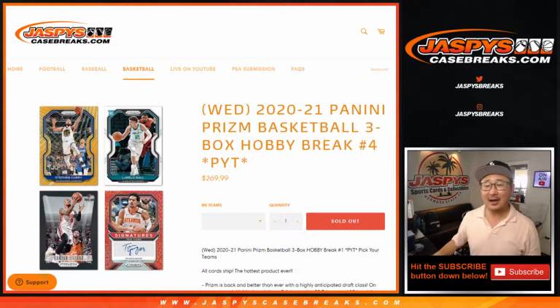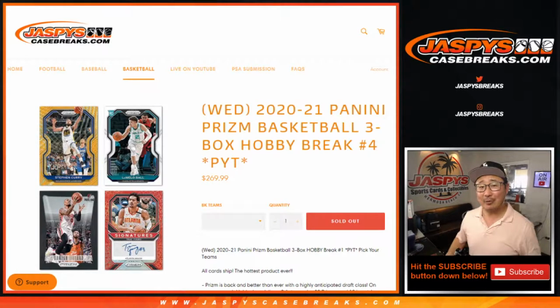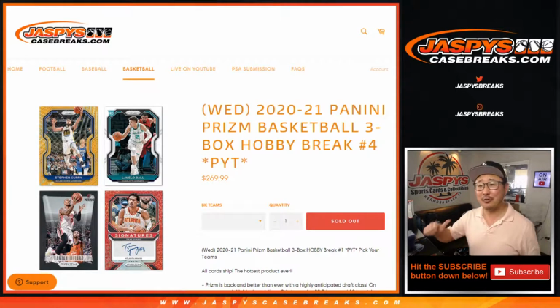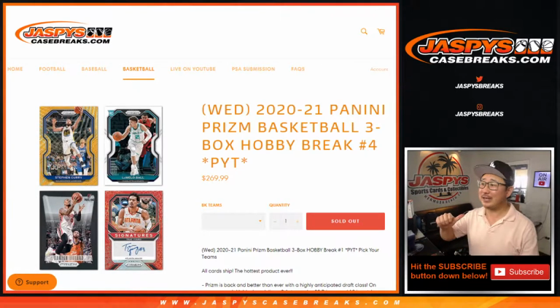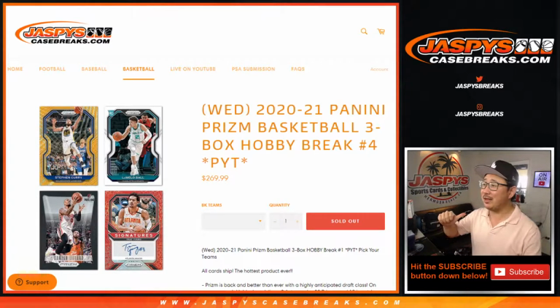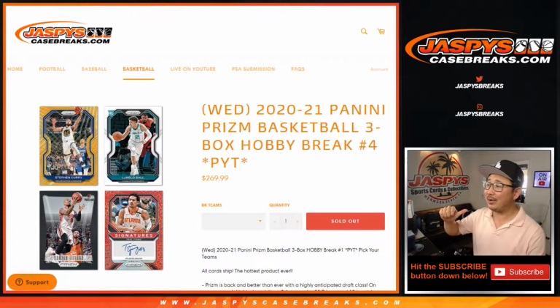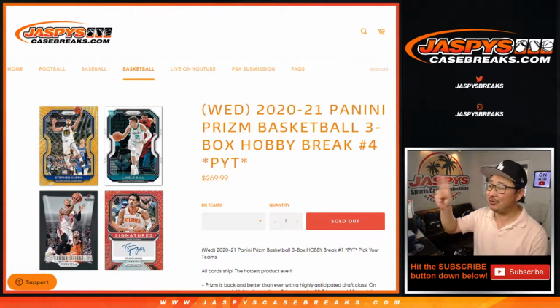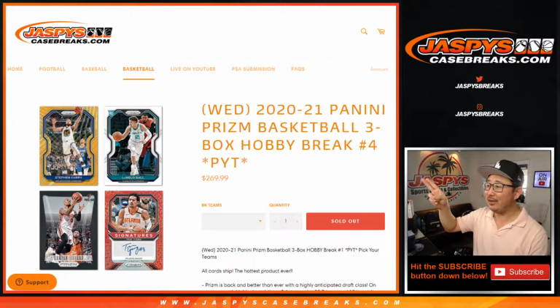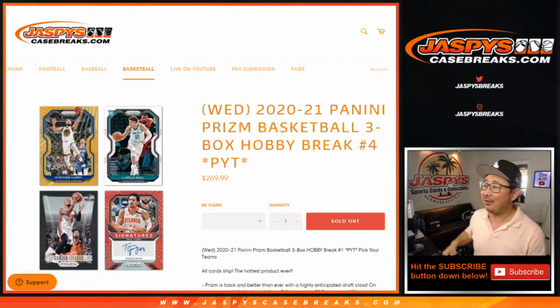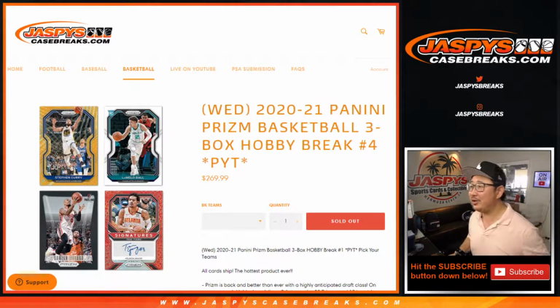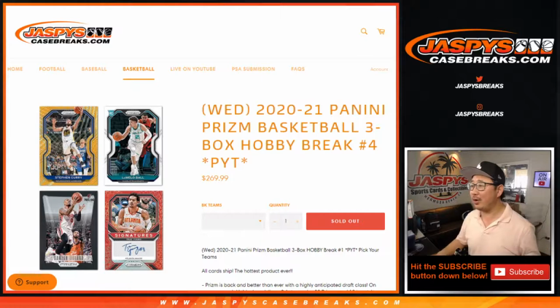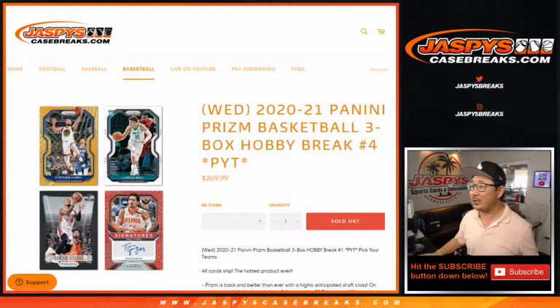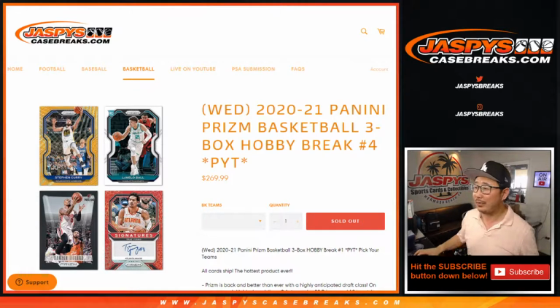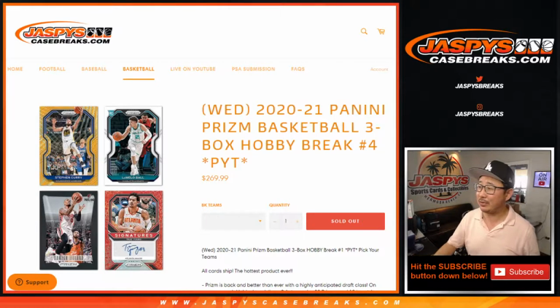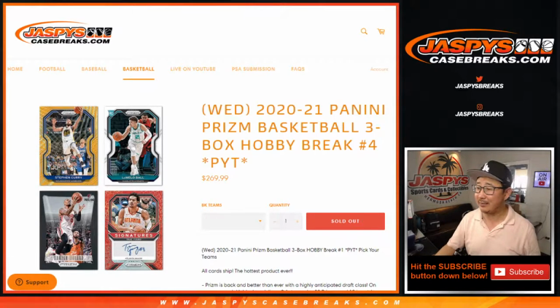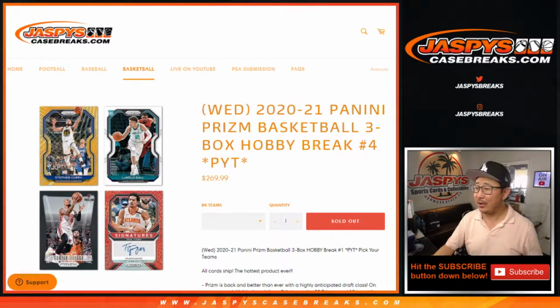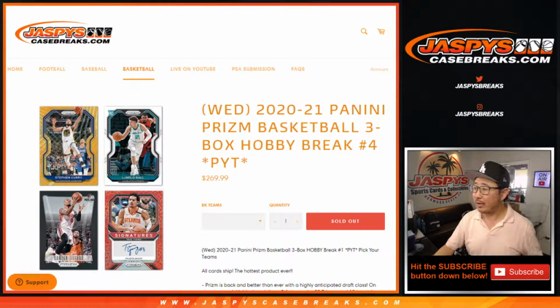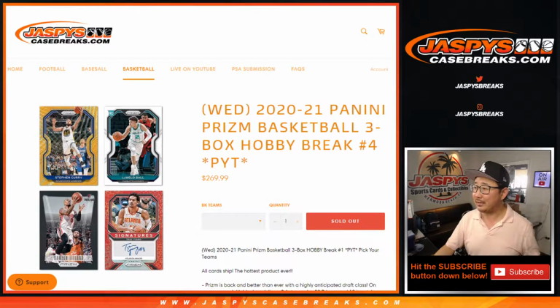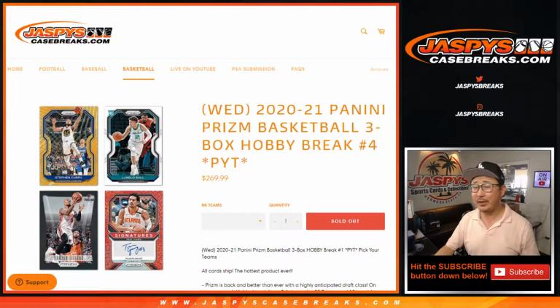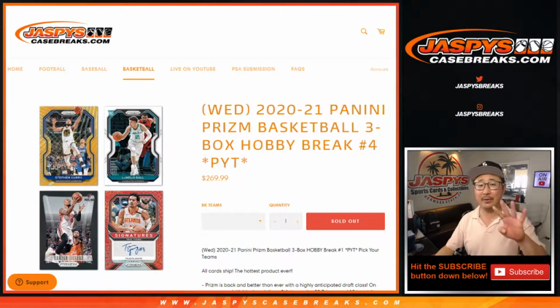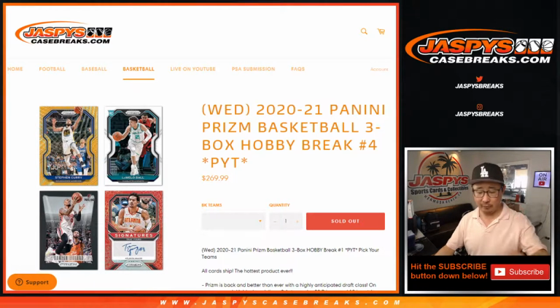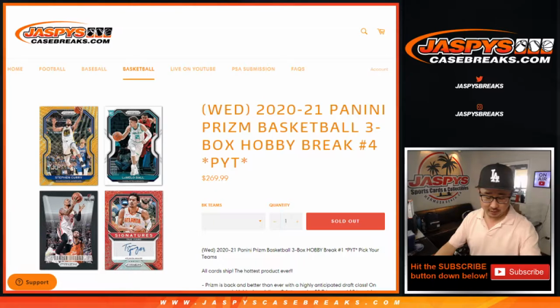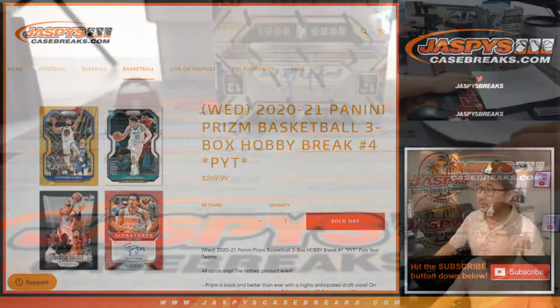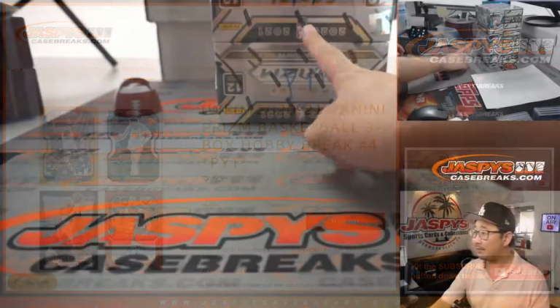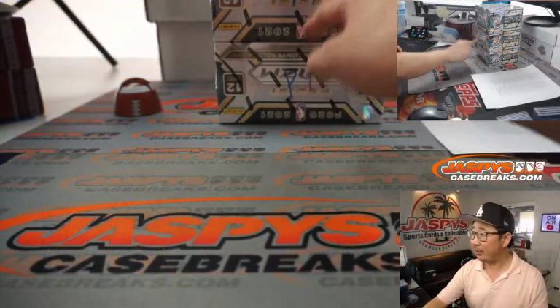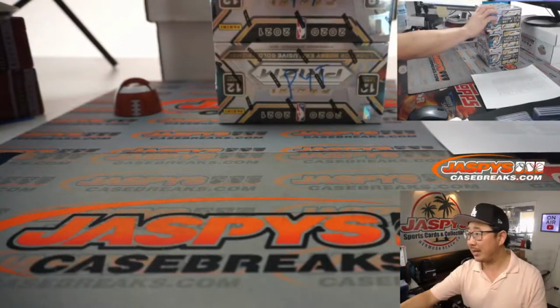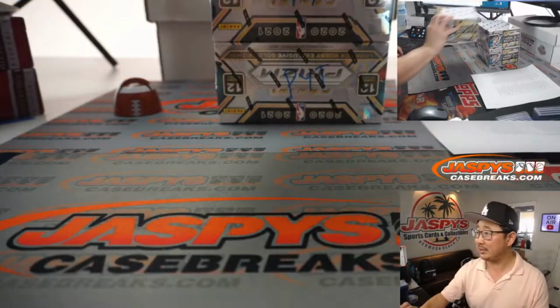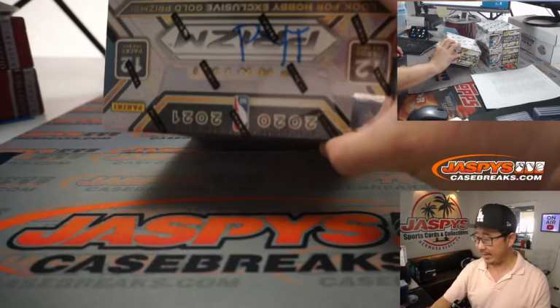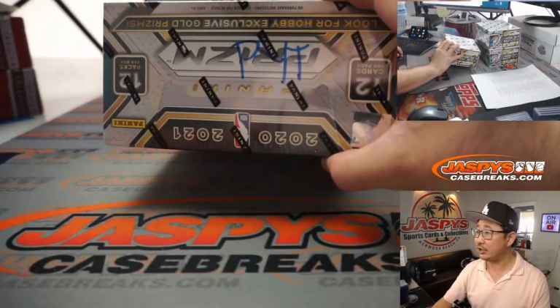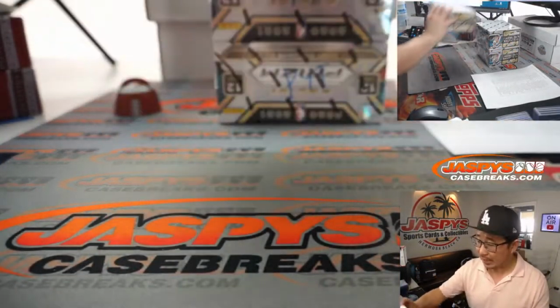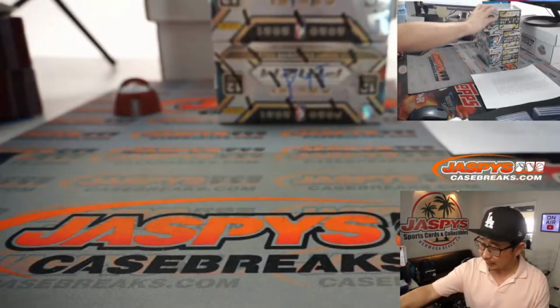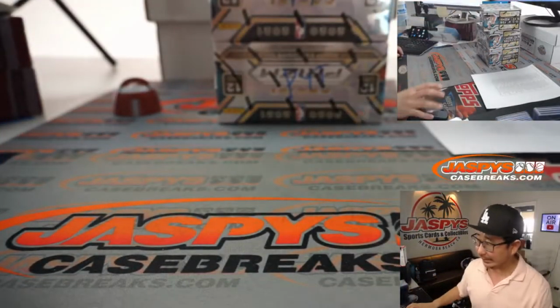Hi everyone, Joe for JaspiesCaseBreaks.com coming at you with 2020-2021 Panini Prism Basketball. Three box pick your team number four. These are the final three boxes from the case that Jason popped open earlier today.